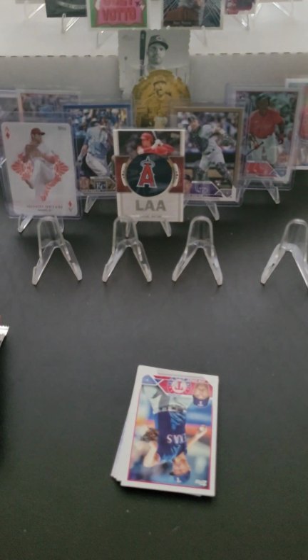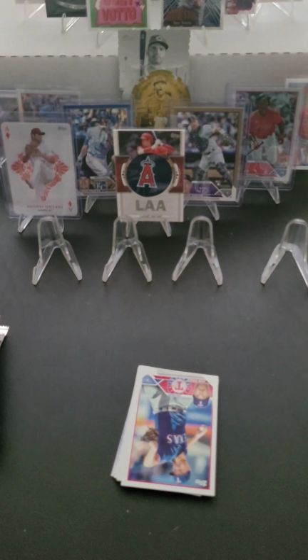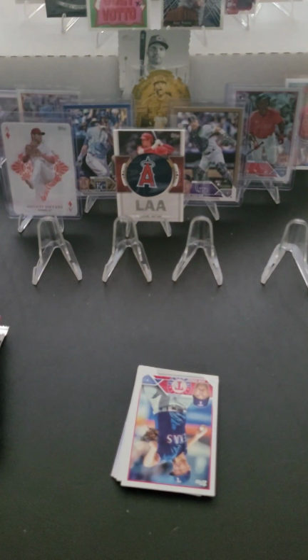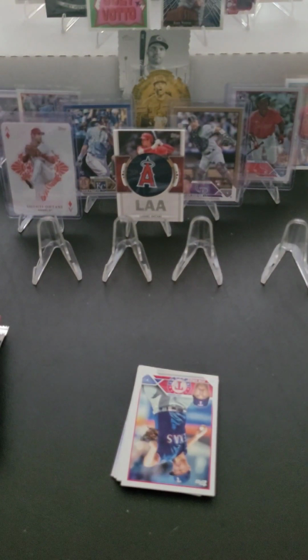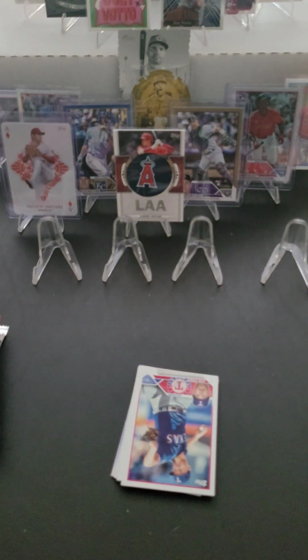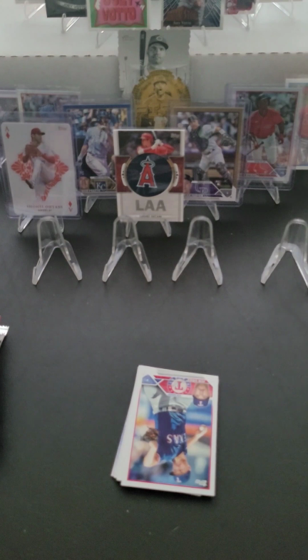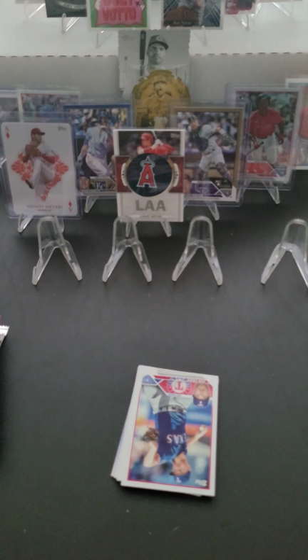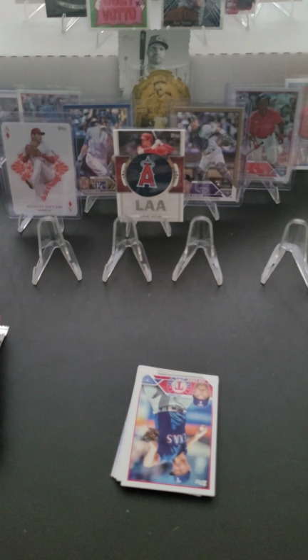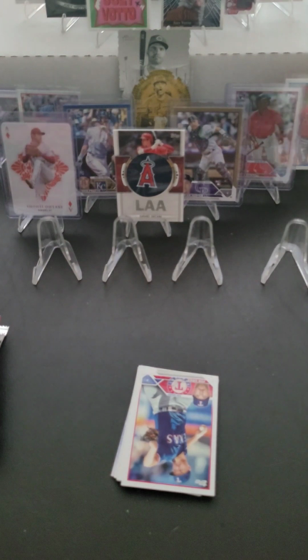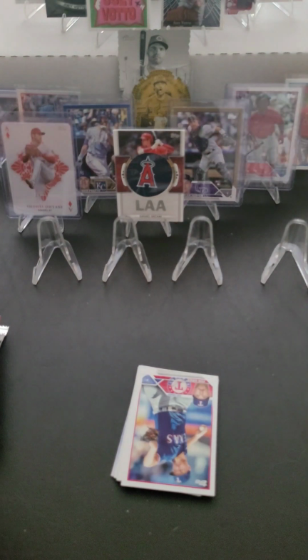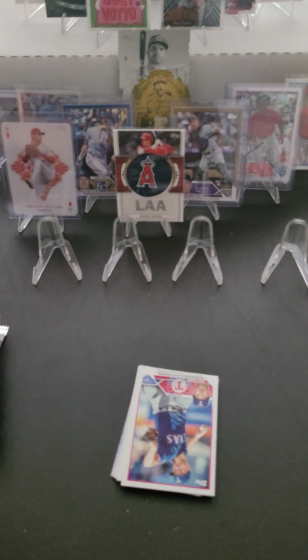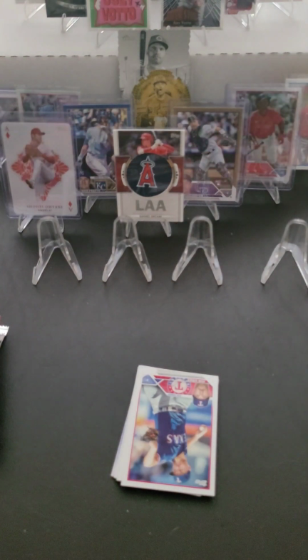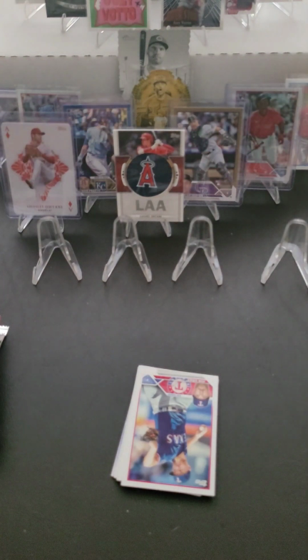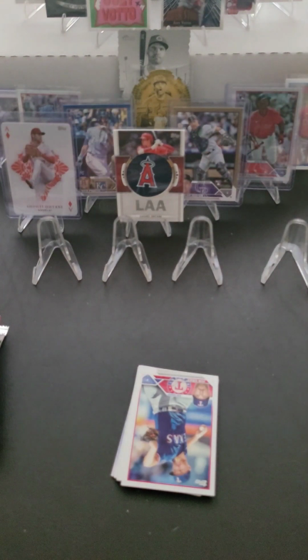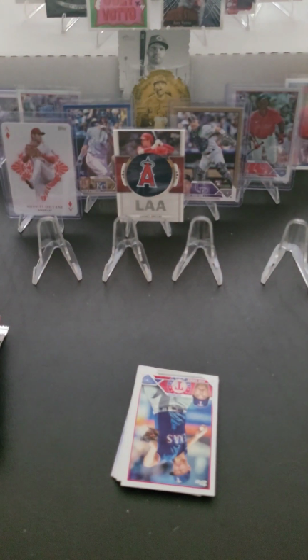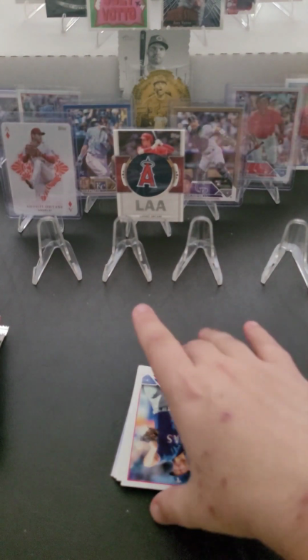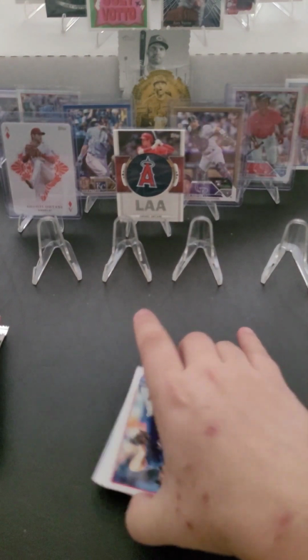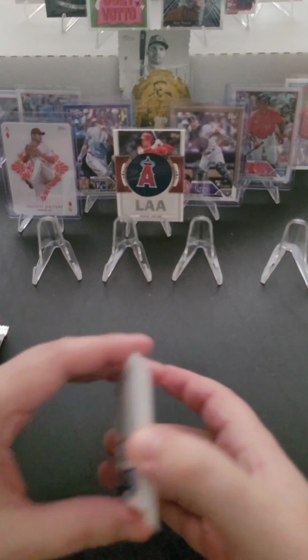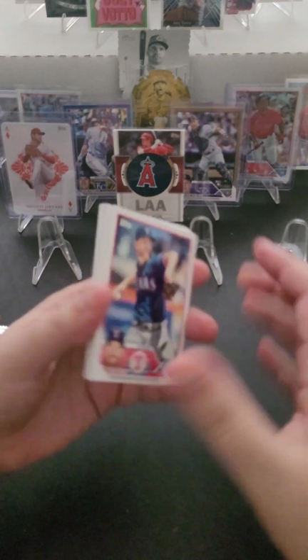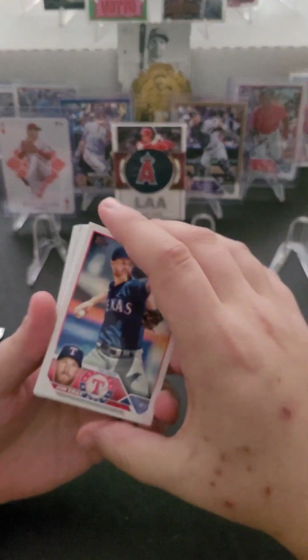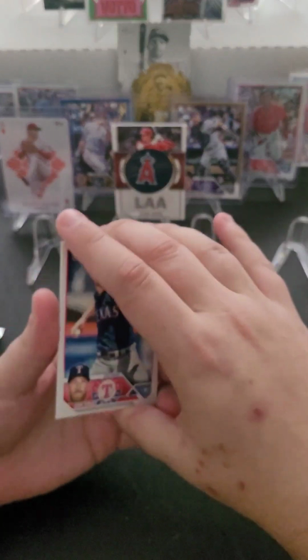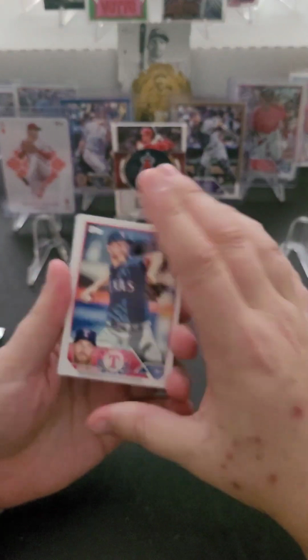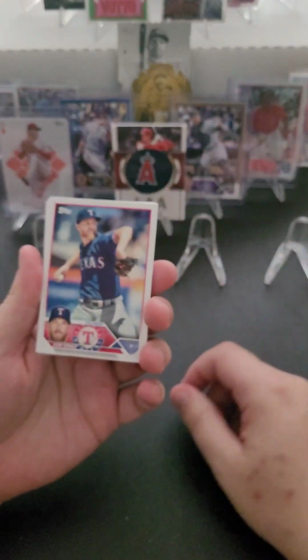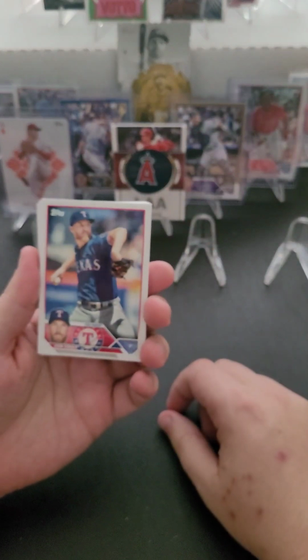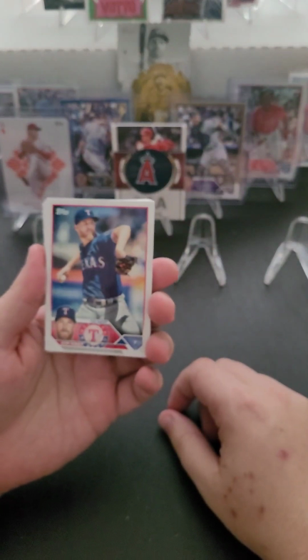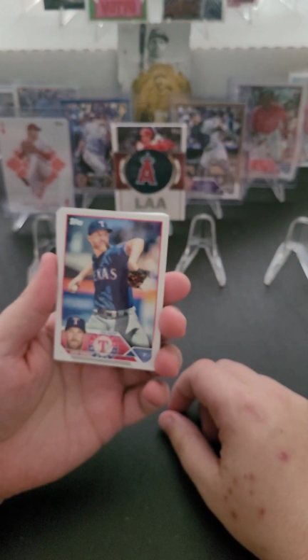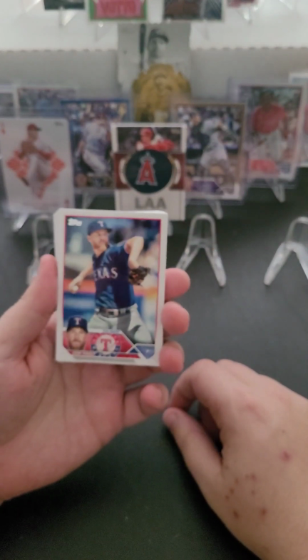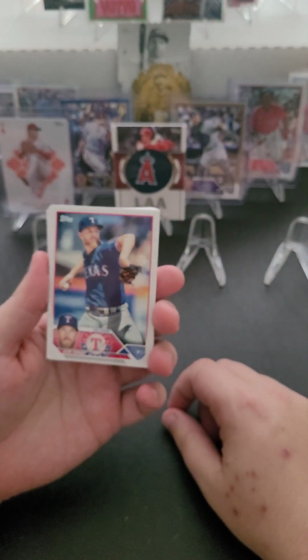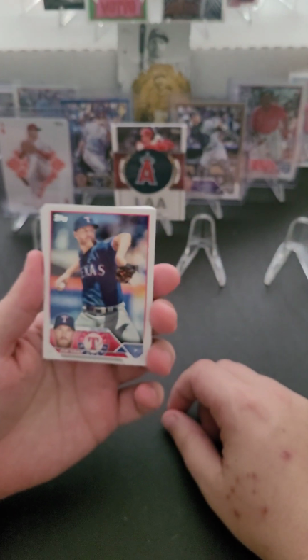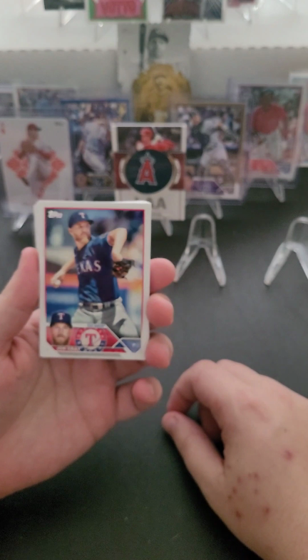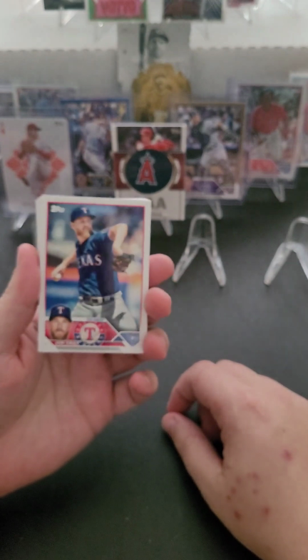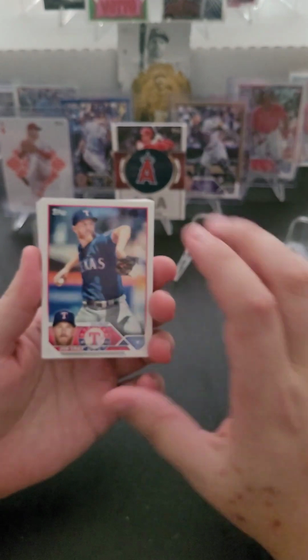Not really sure what my plan is with it. For now I'm just going to see what happens to the yellow one on eBay. I was pretty excited about that — I can't imagine I'm going to have a better pull than that in the near future.